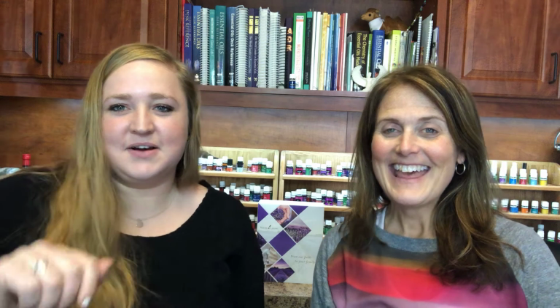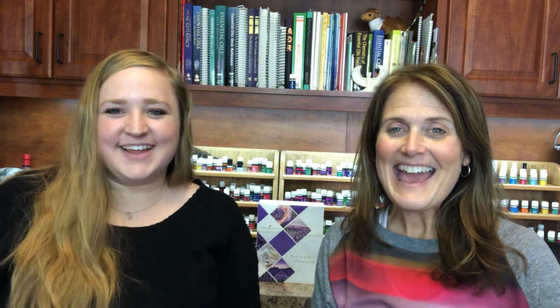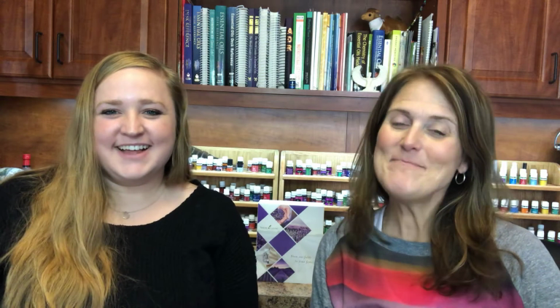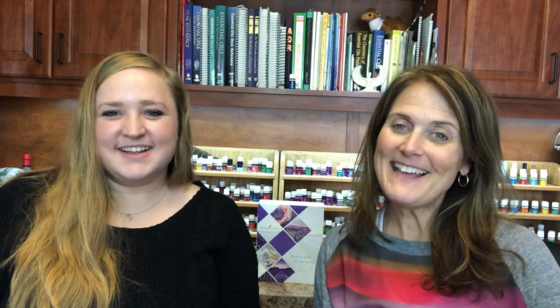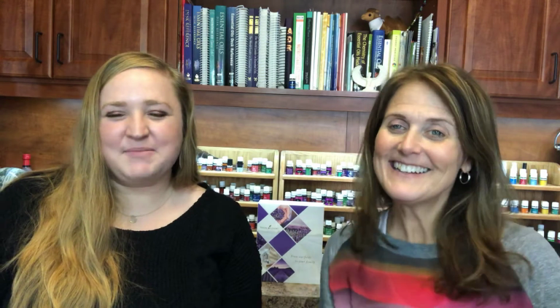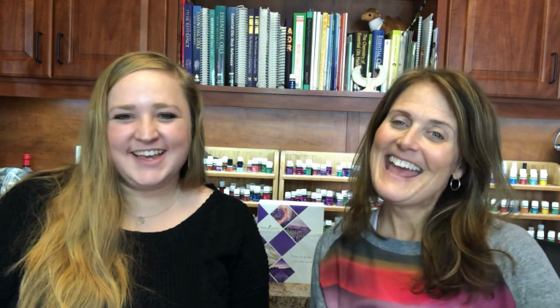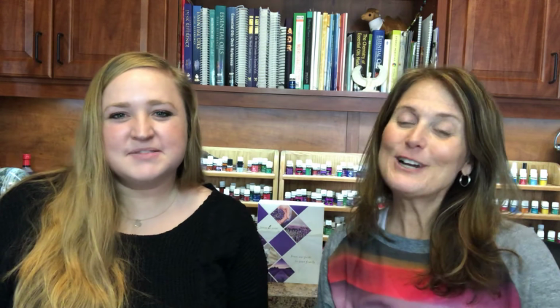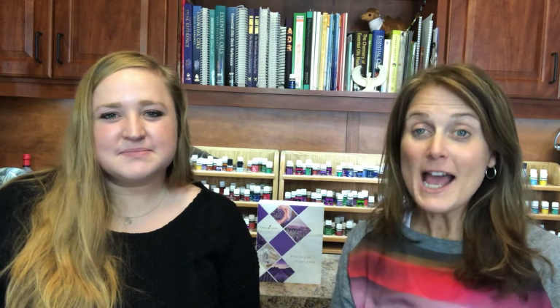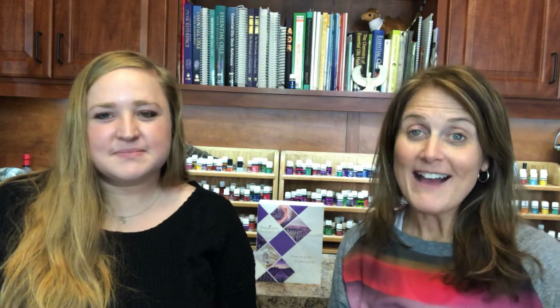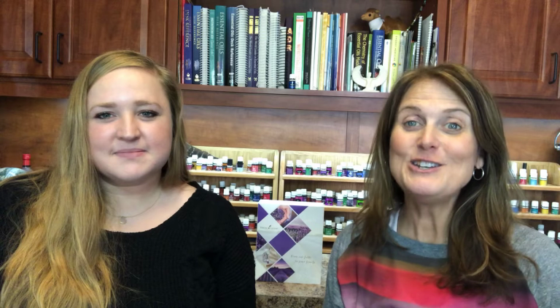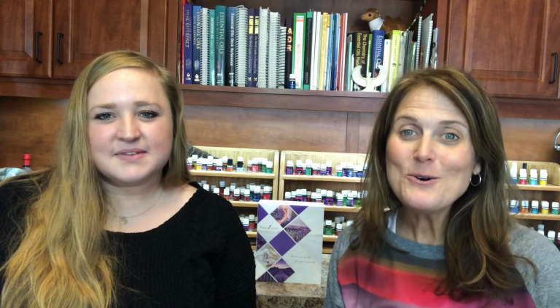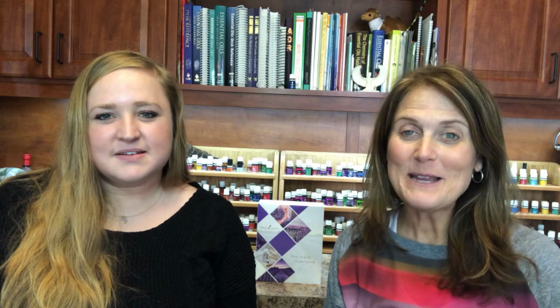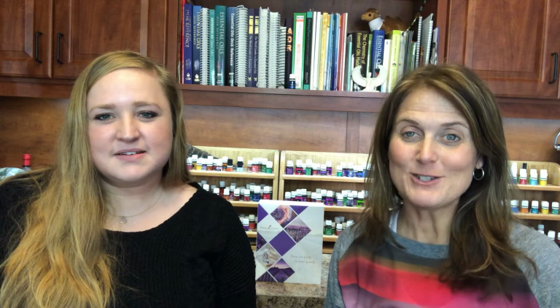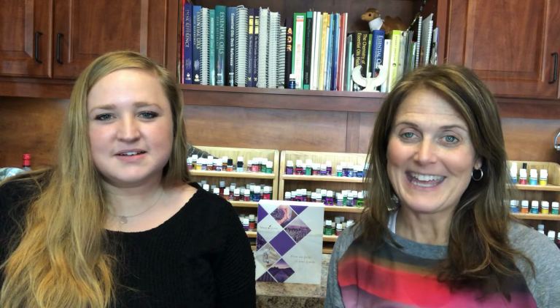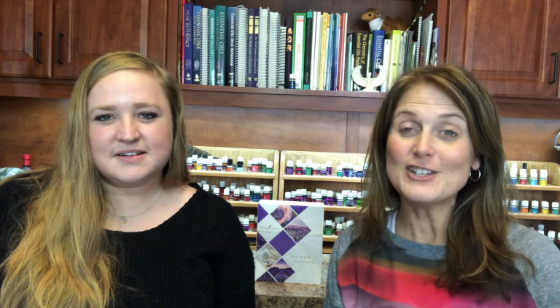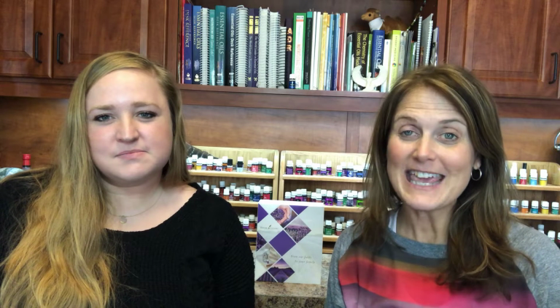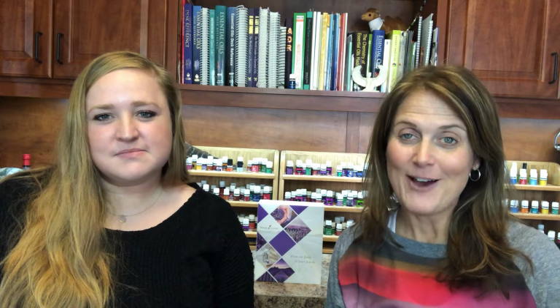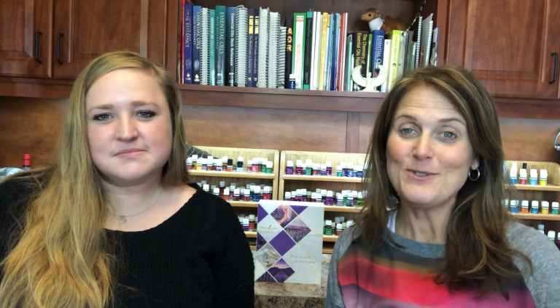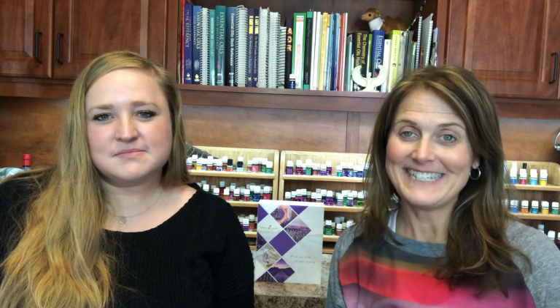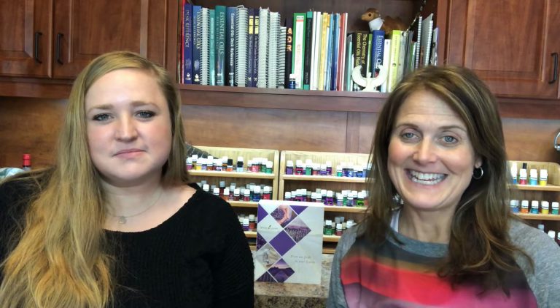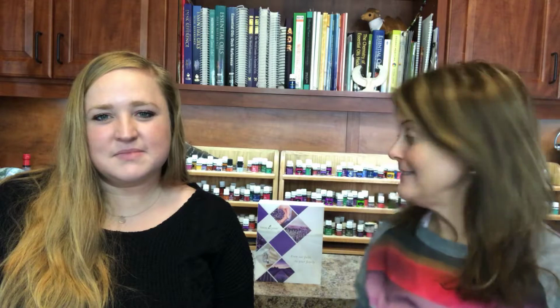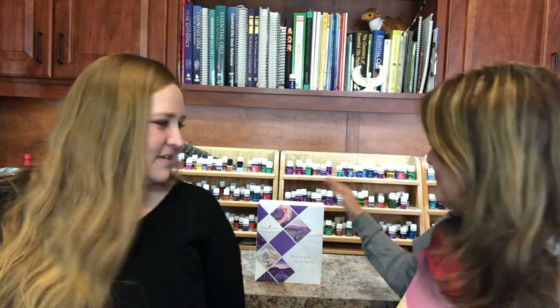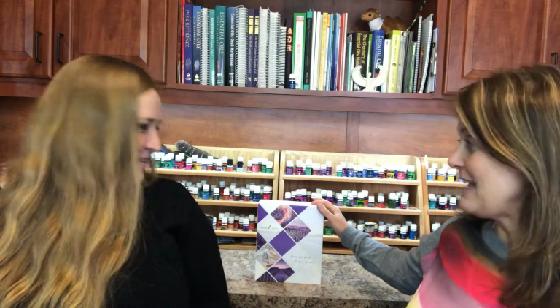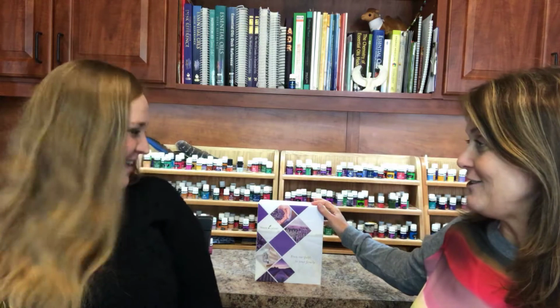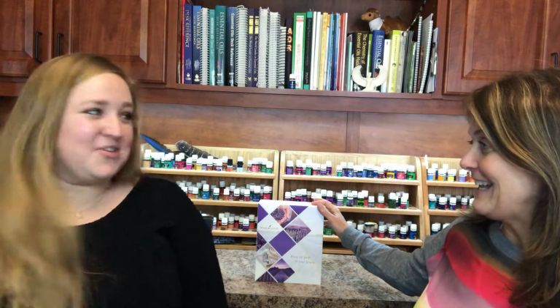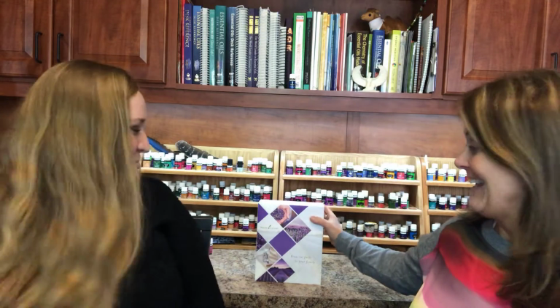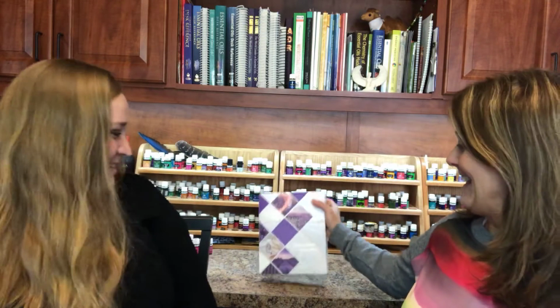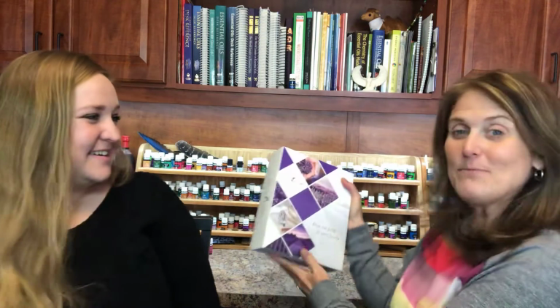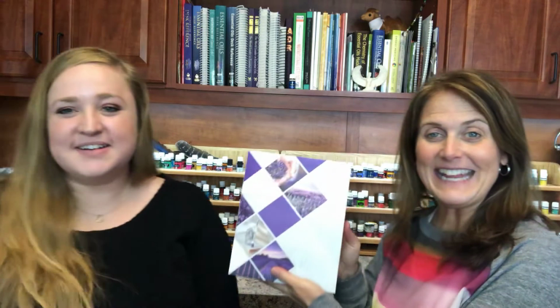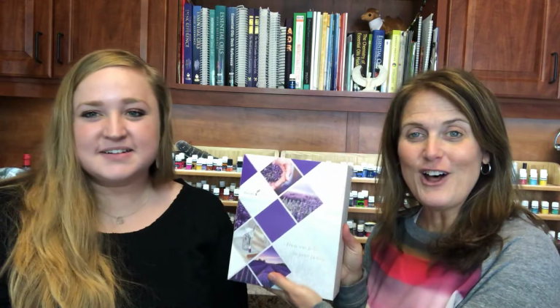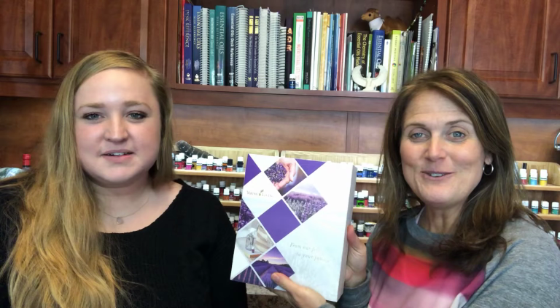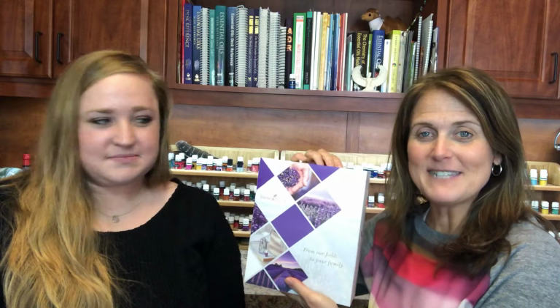Hi, I'm Pamela and I'm Katie, and we're going to unbox the new premium starter kit that just came out in 2019. What do you think, Katie? It's awesome, it's so pretty — all new and updated.